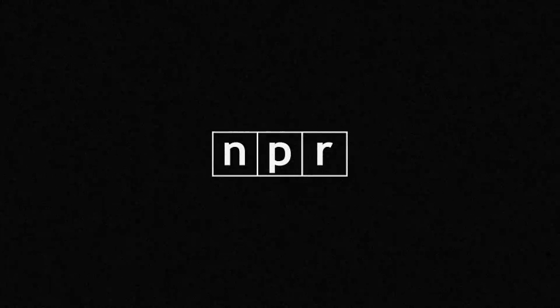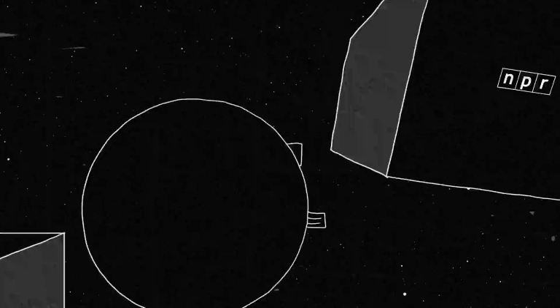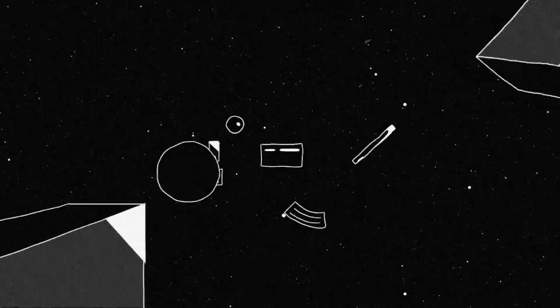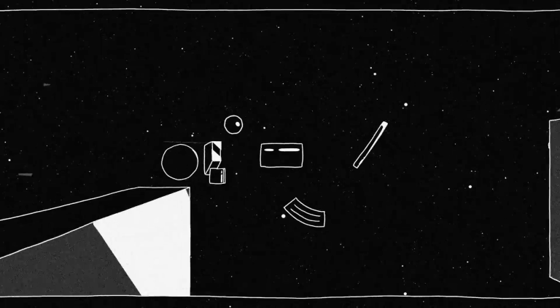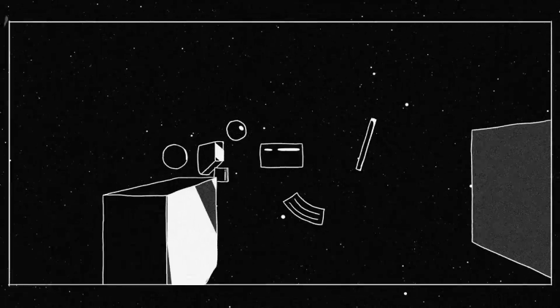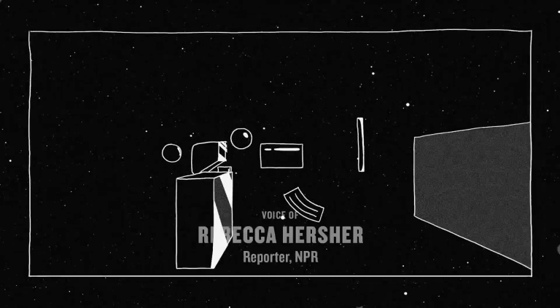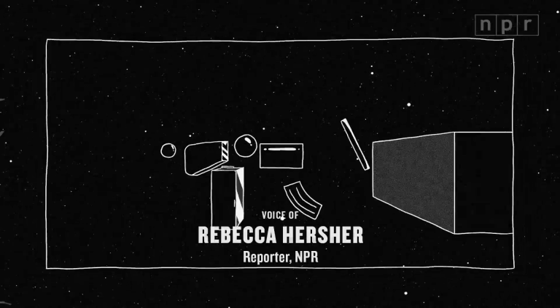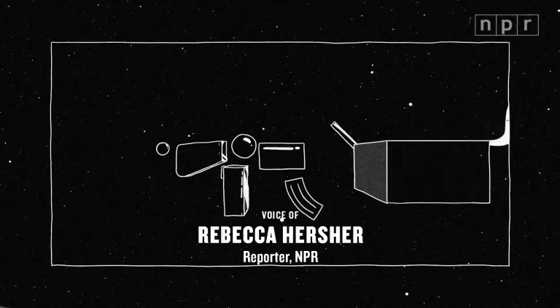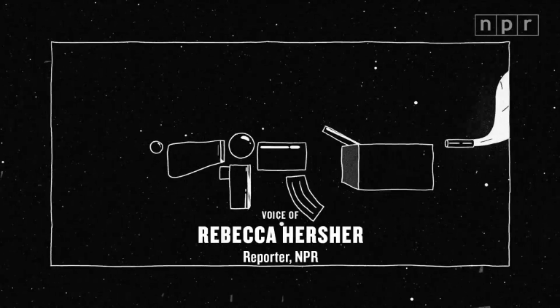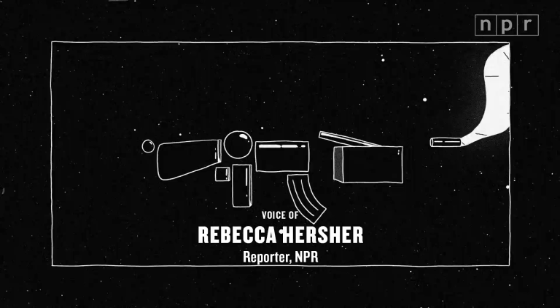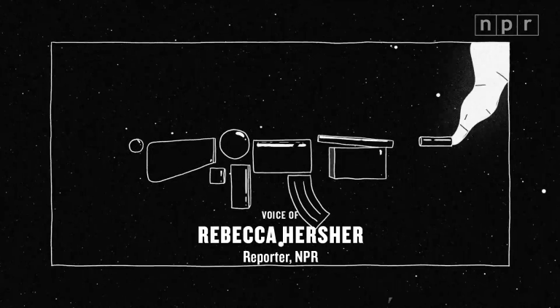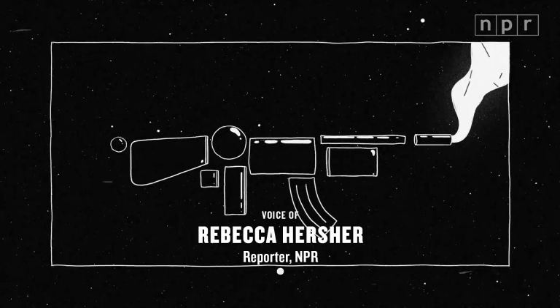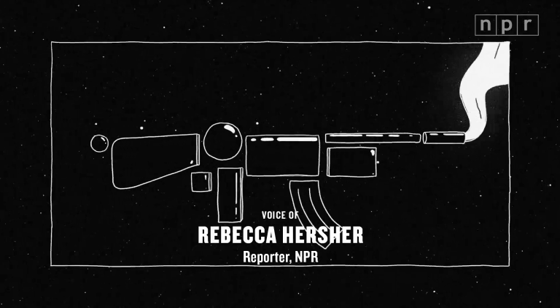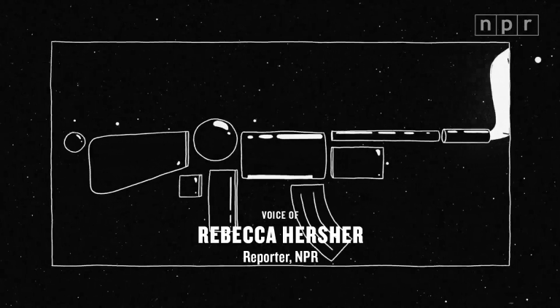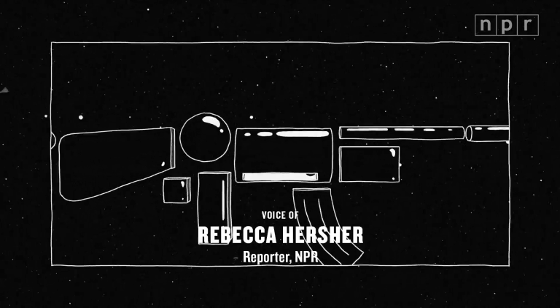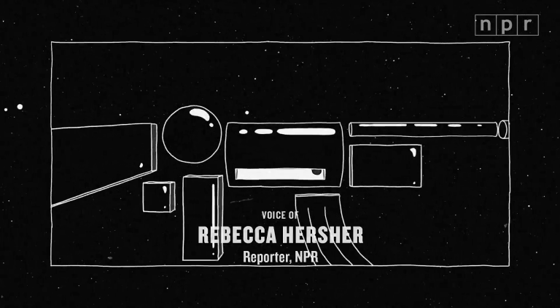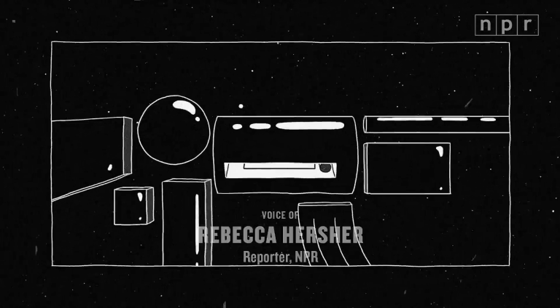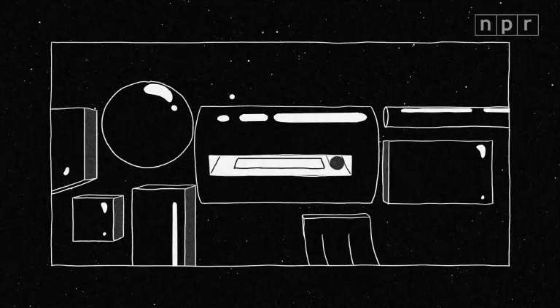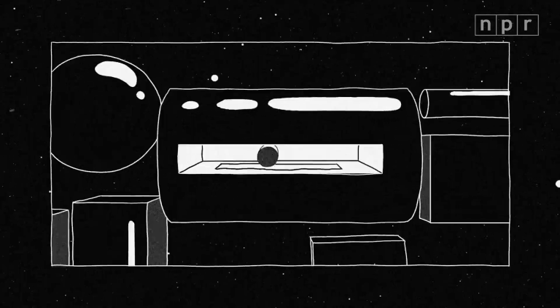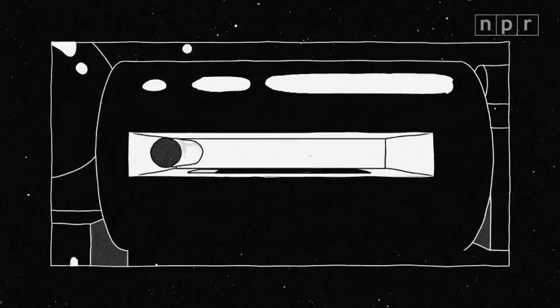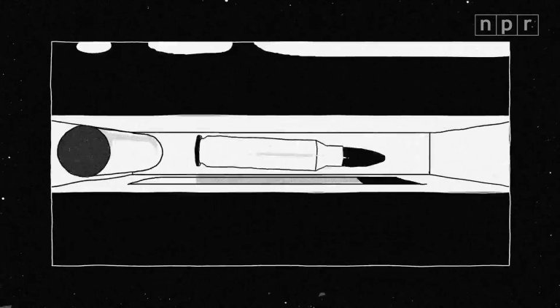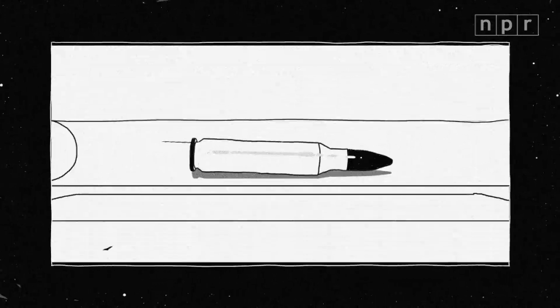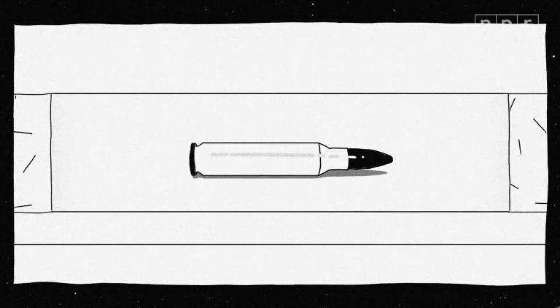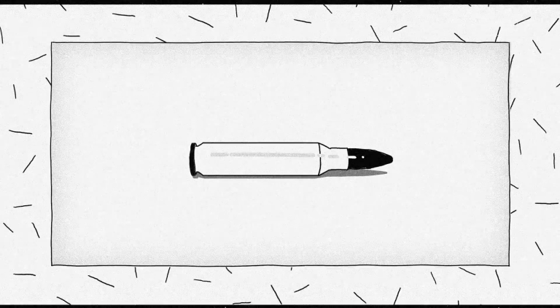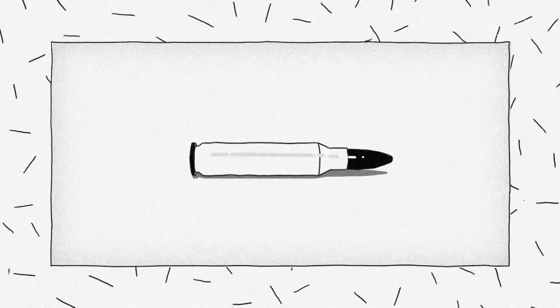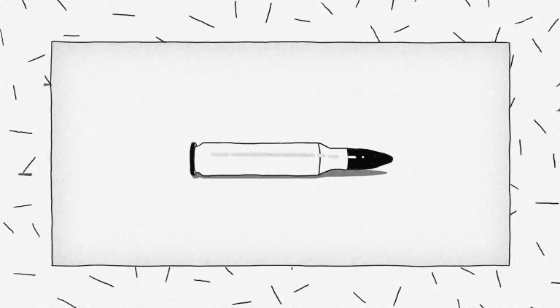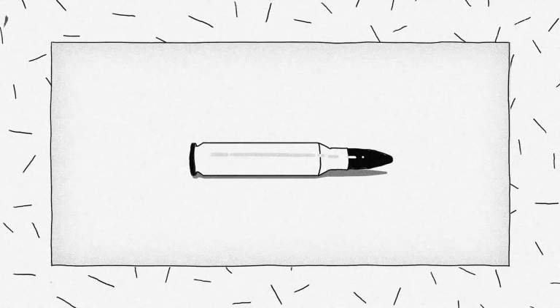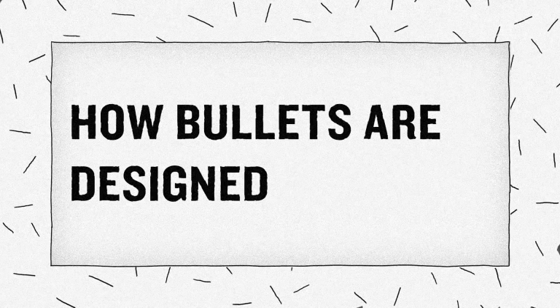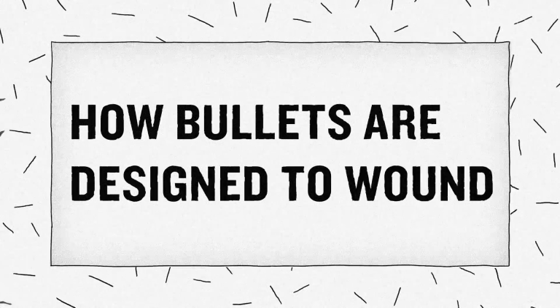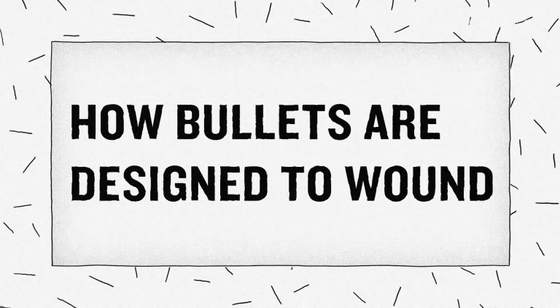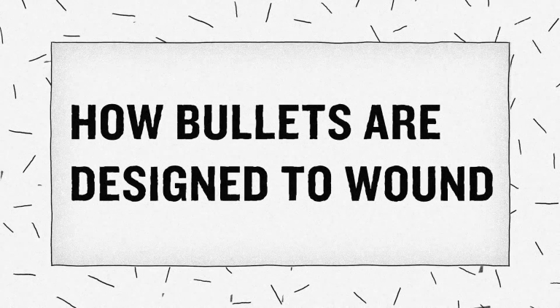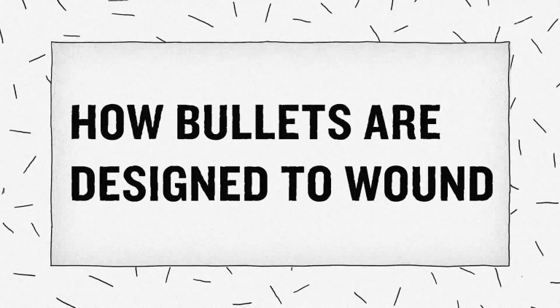Each year, more than 100,000 Americans are shot by firearms. And although guns get a lot of attention, wounds are caused by bullets. And bullet wounds are getting more devastating, in part because of design and physics.